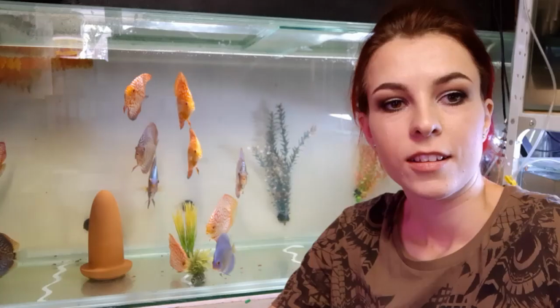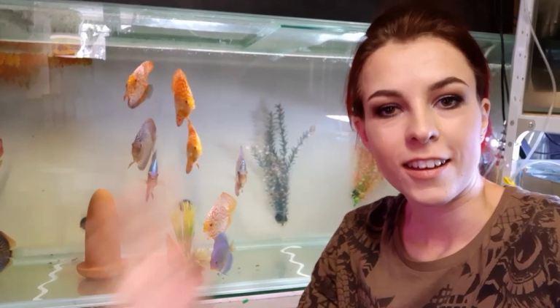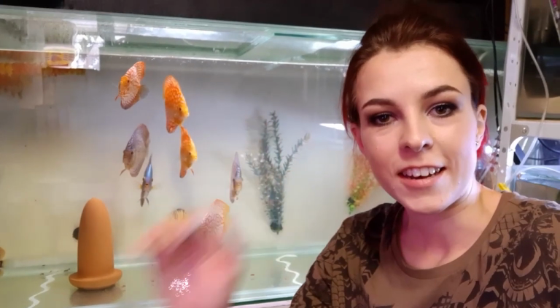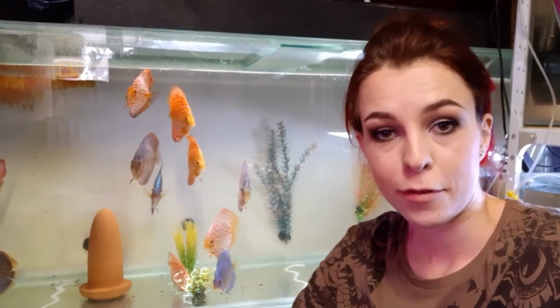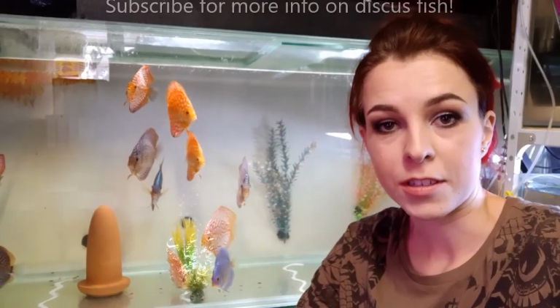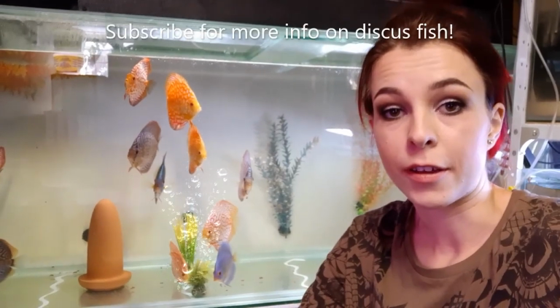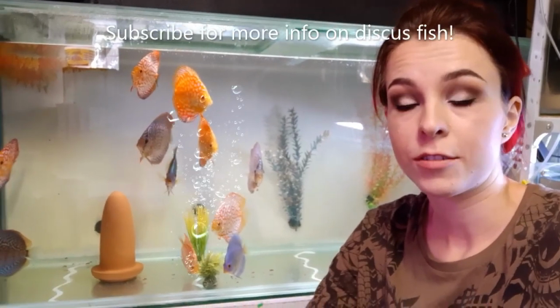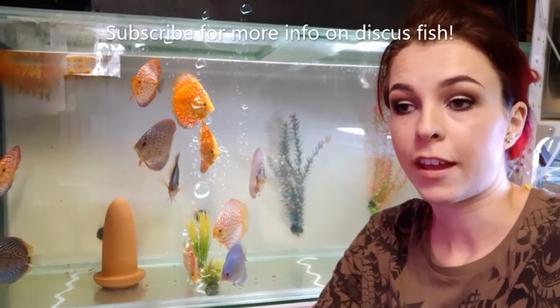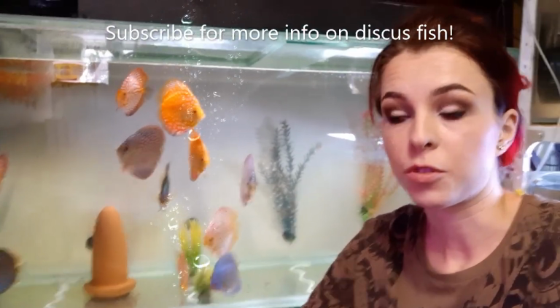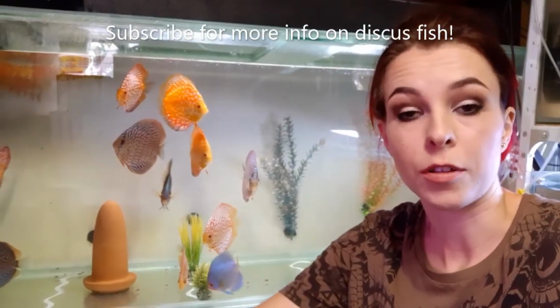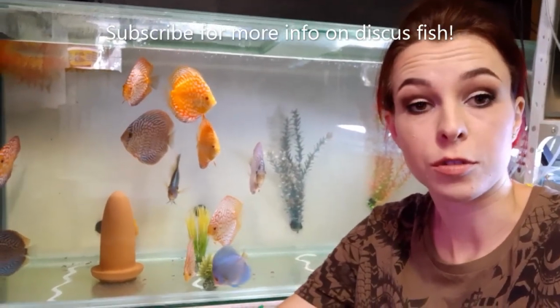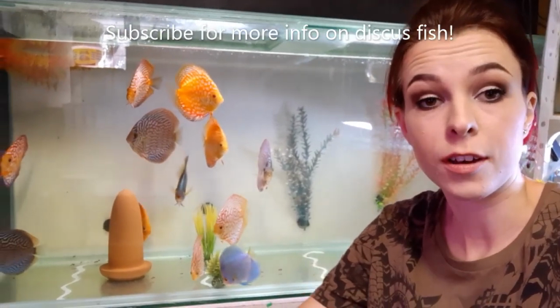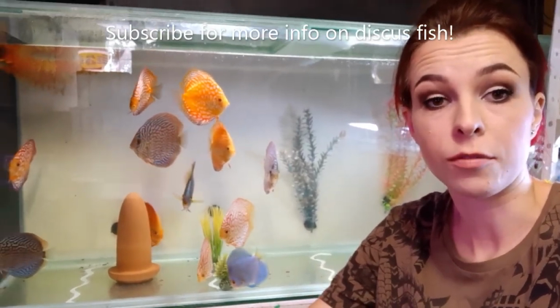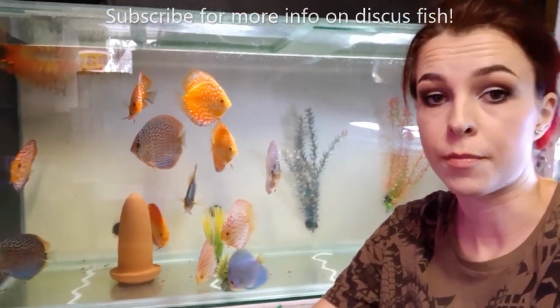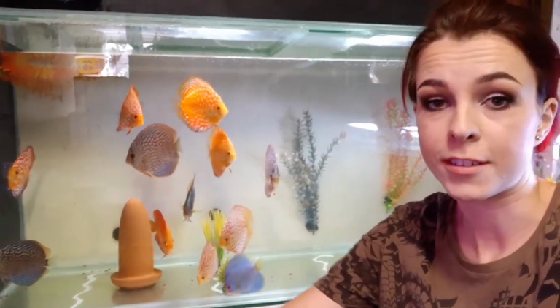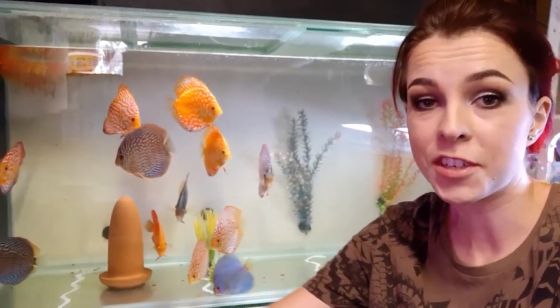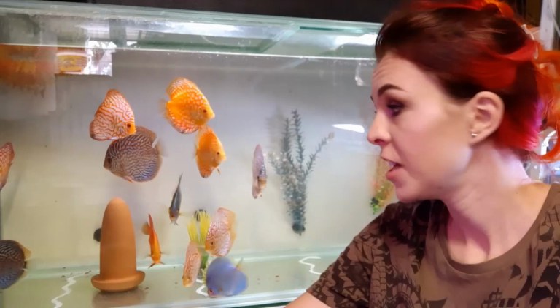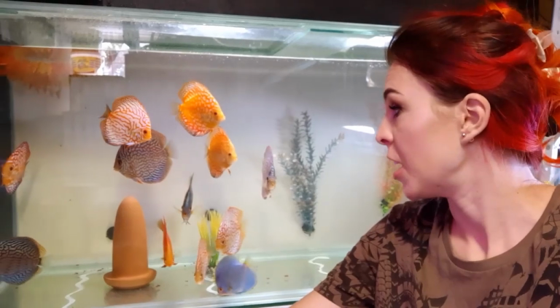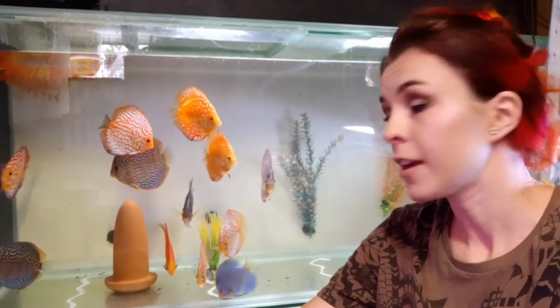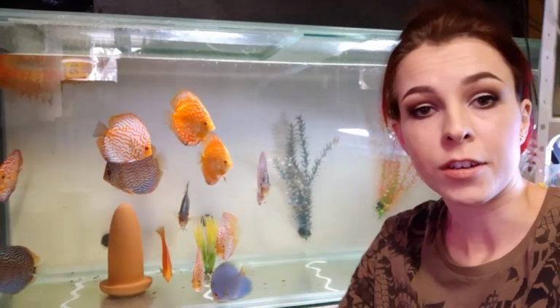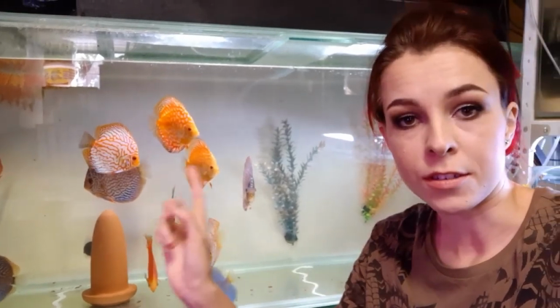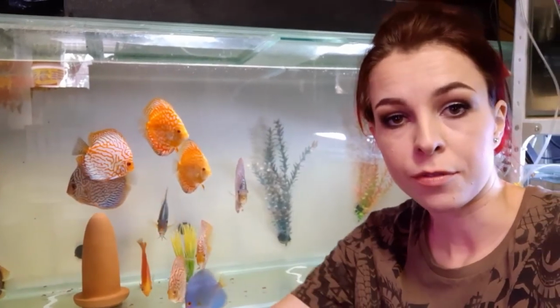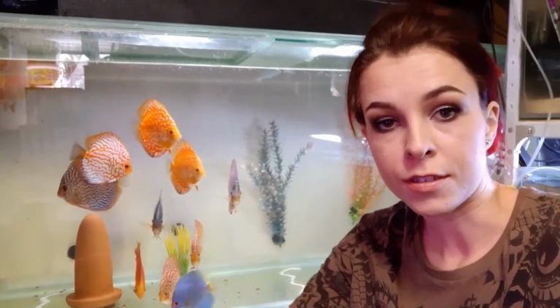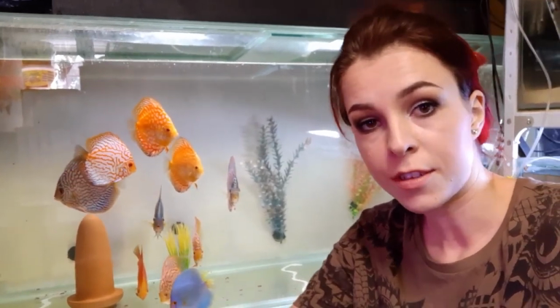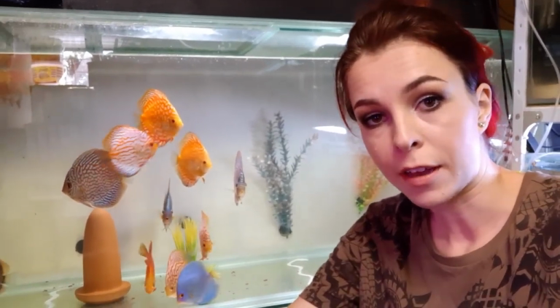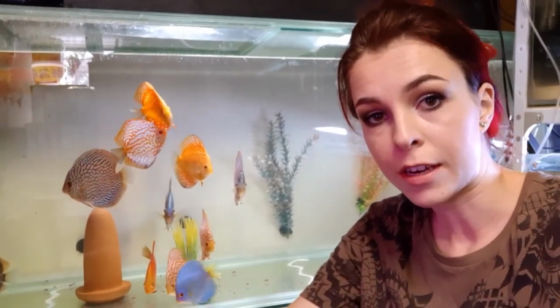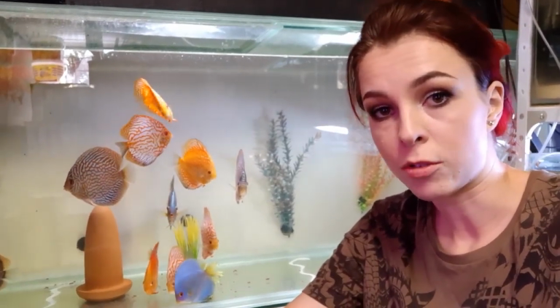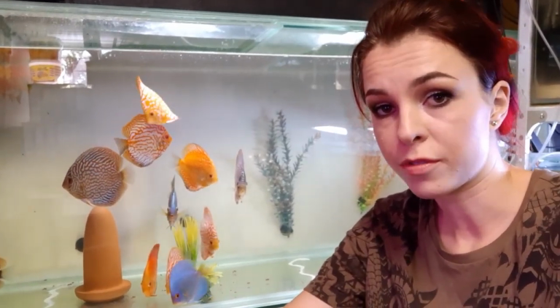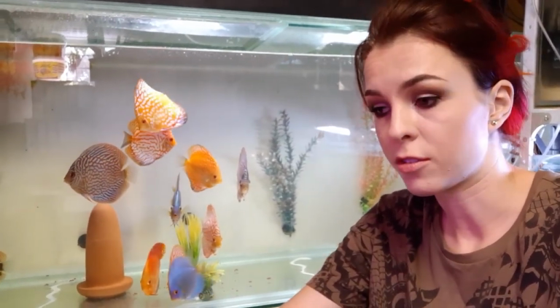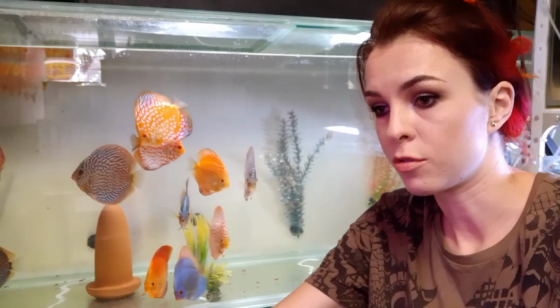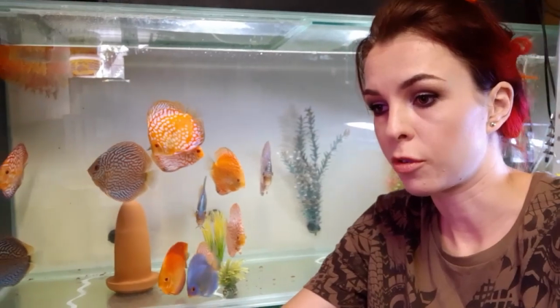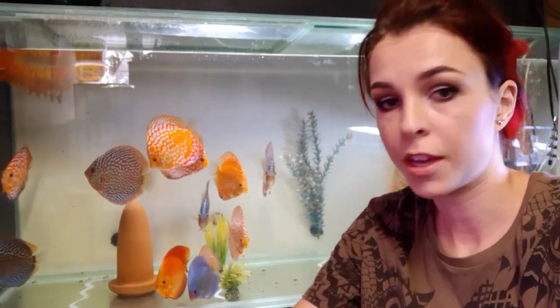Hey guys, Nelly here from Discus Tivana. Today I just want to talk about the dorsal fin of these amazing discus fish. They have very sensitive sensories and feeling in the dorsal fin. It's often used for communication.